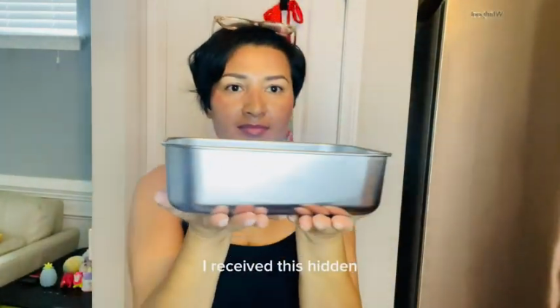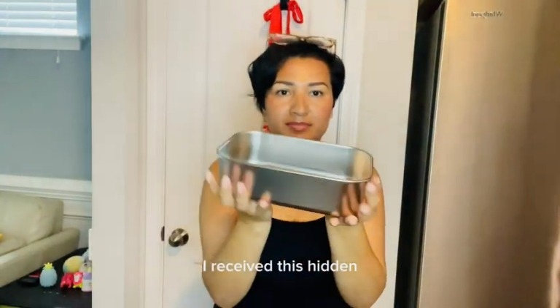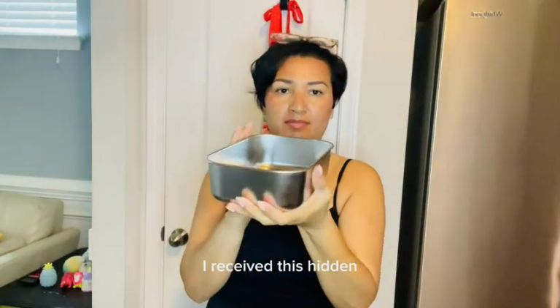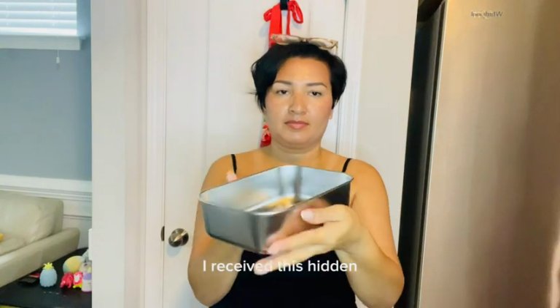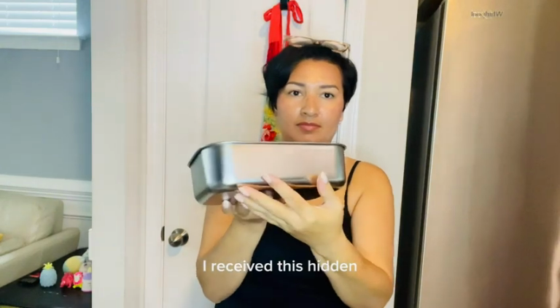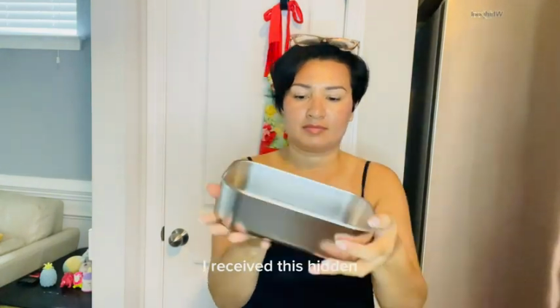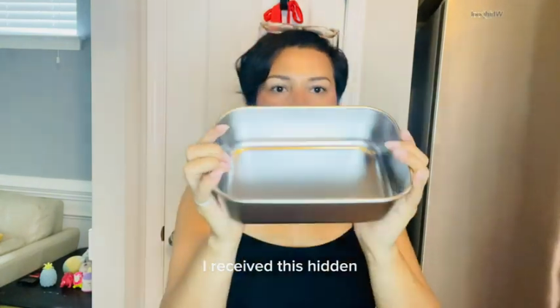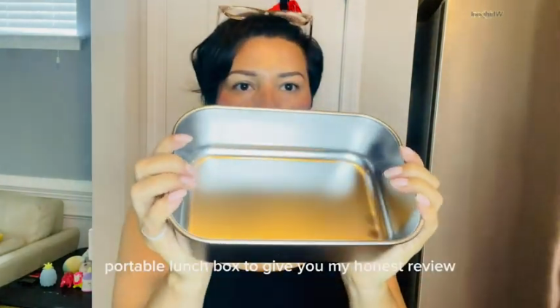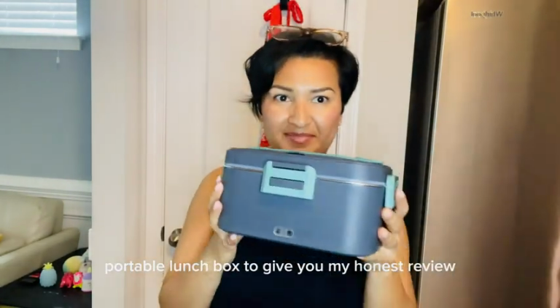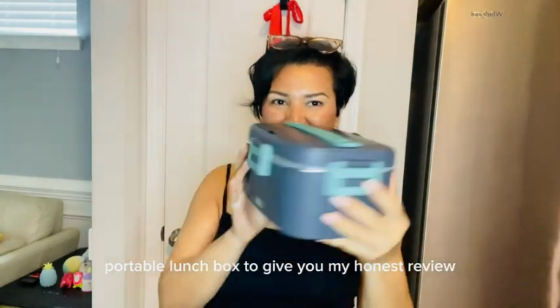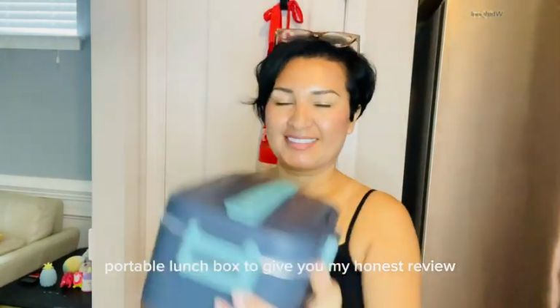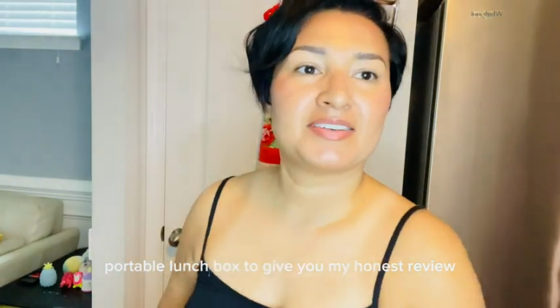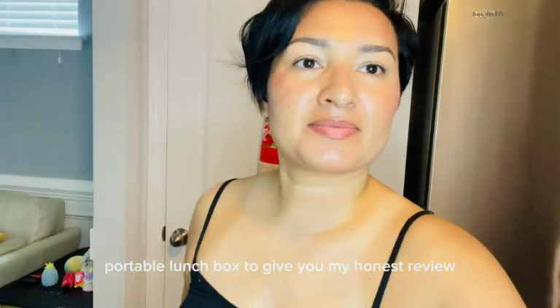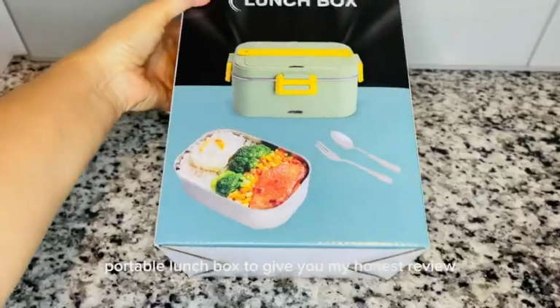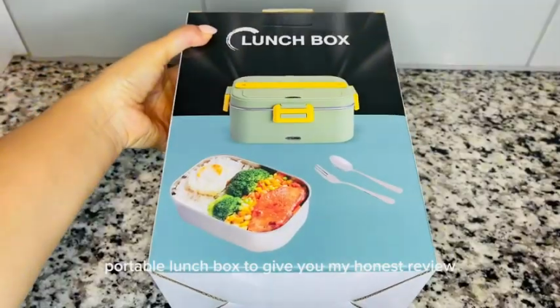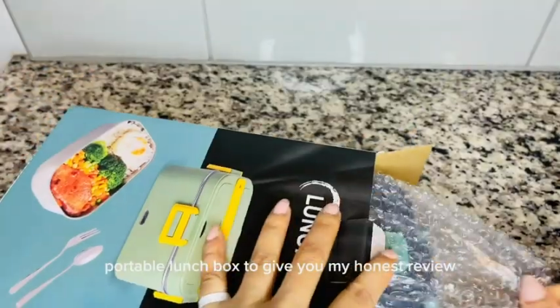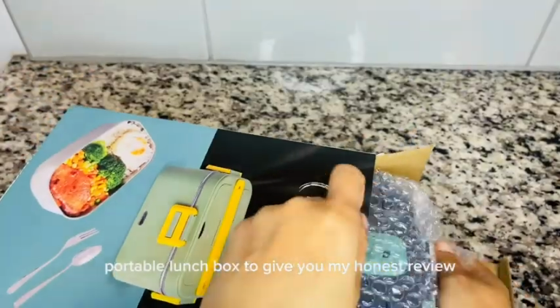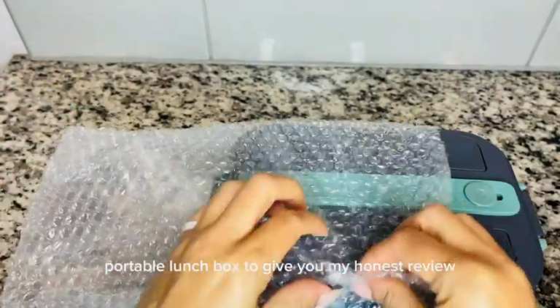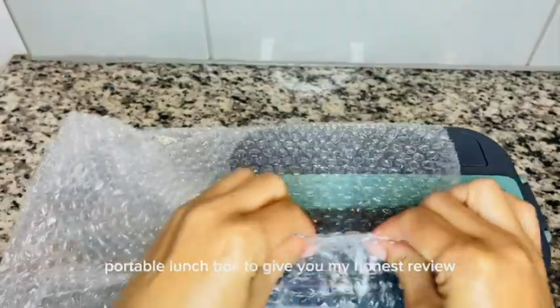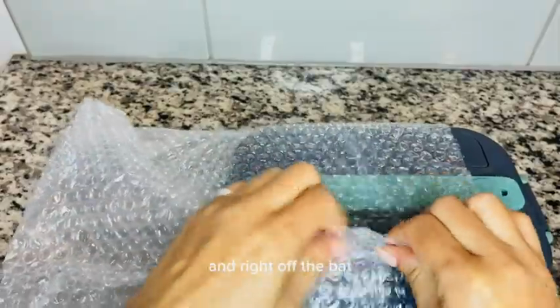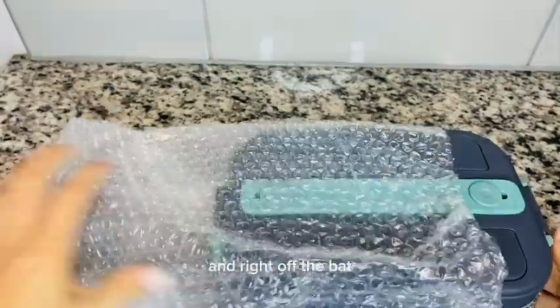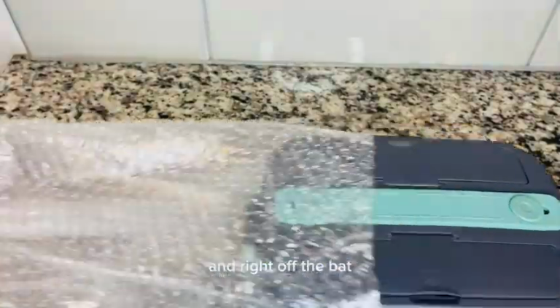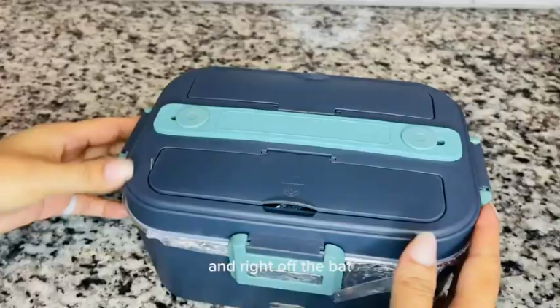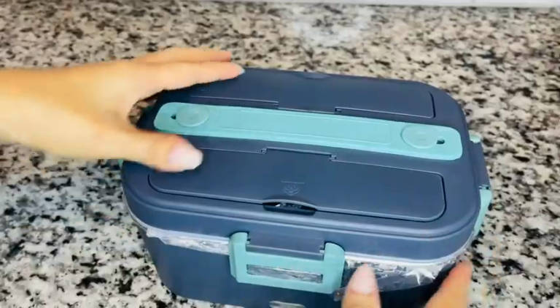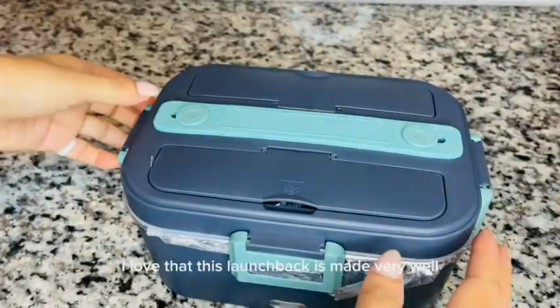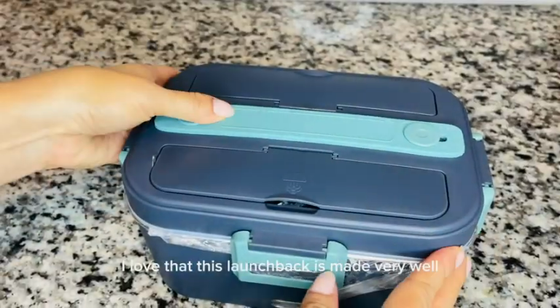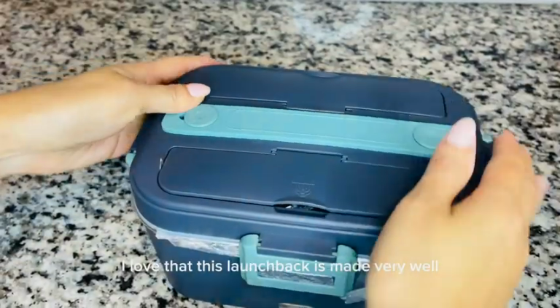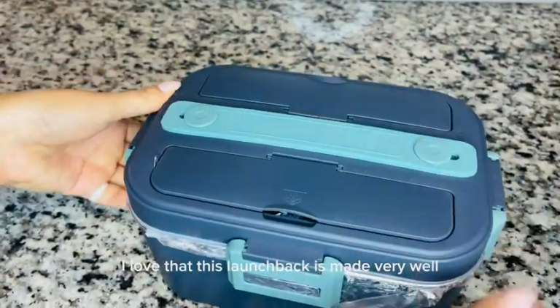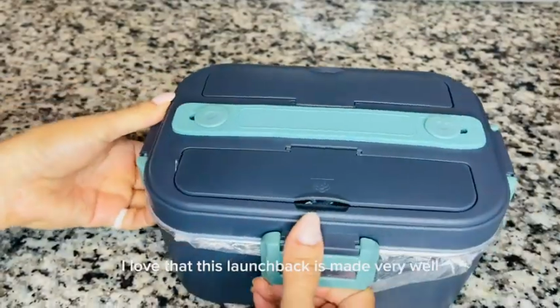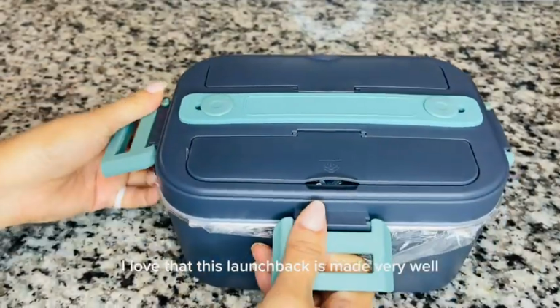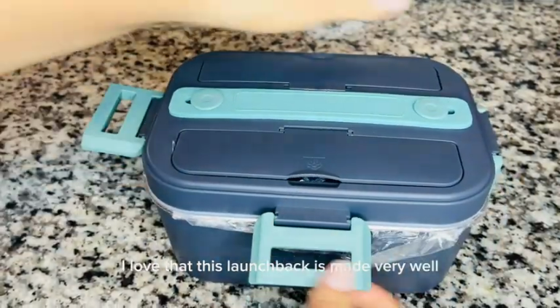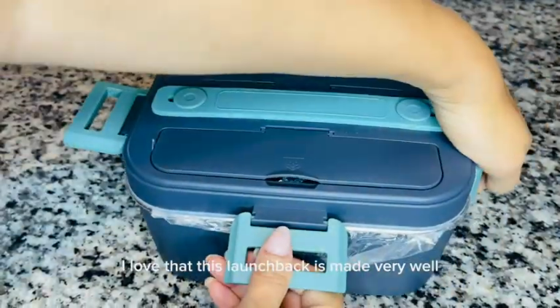I received this hidden portable lunchbox to give you my honest review. Right off the bat, I love that this lunchbox is made very well.